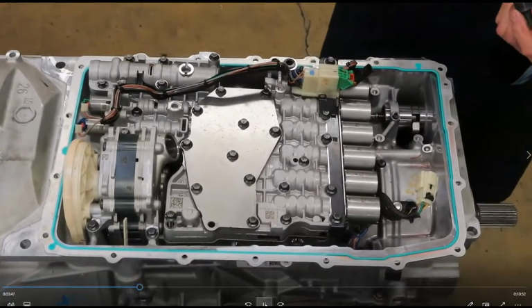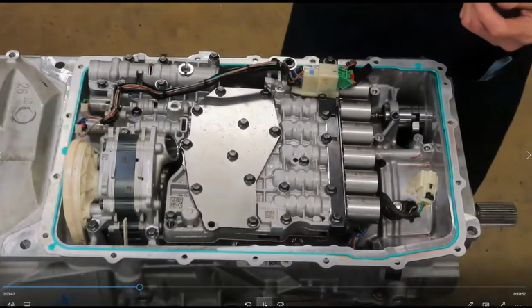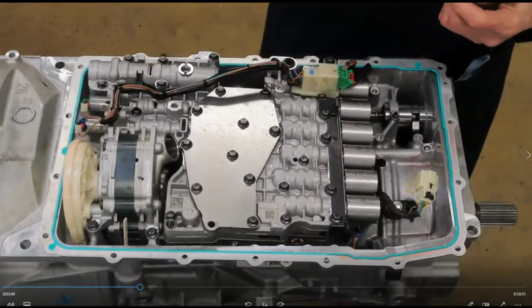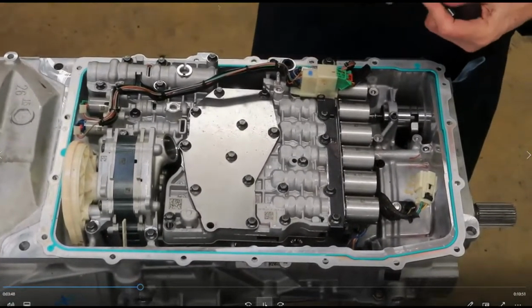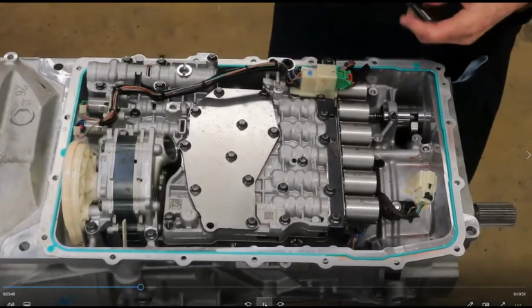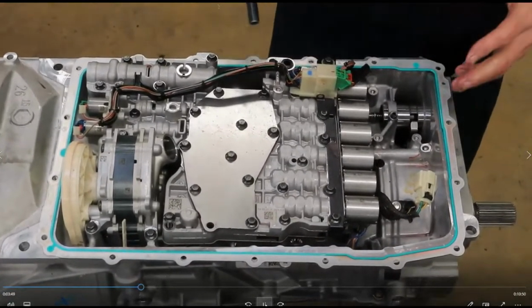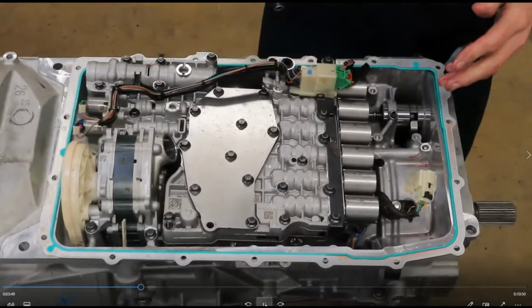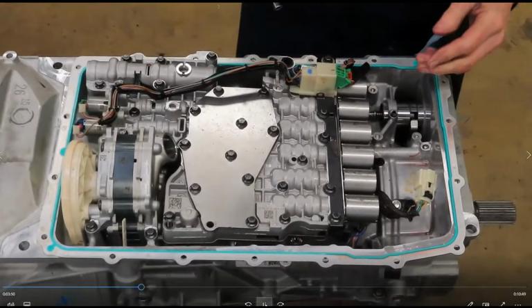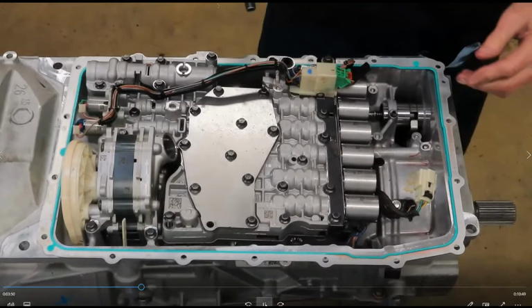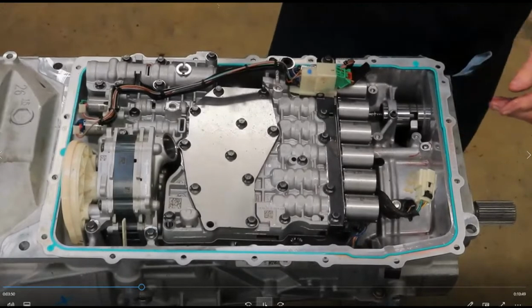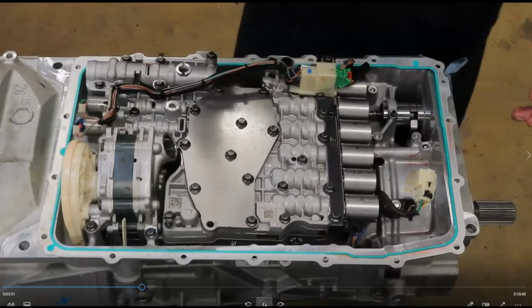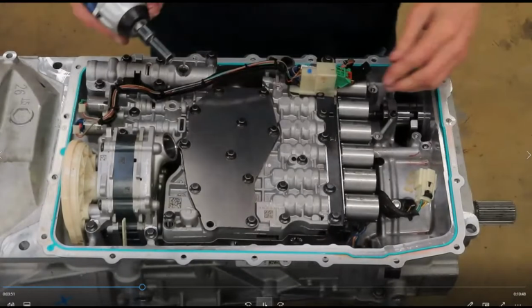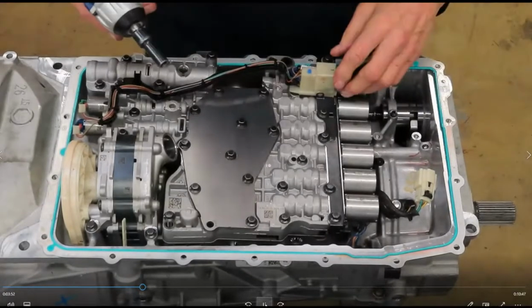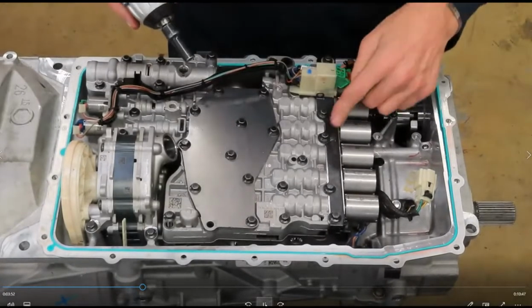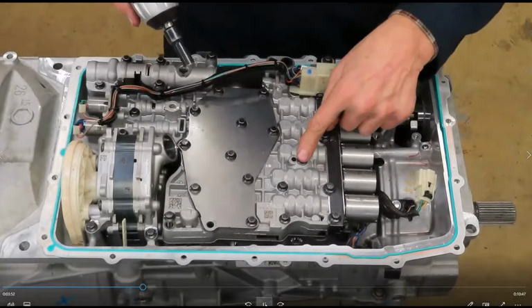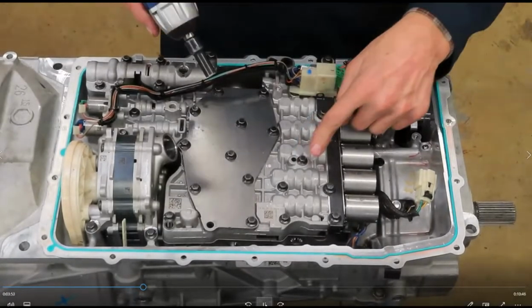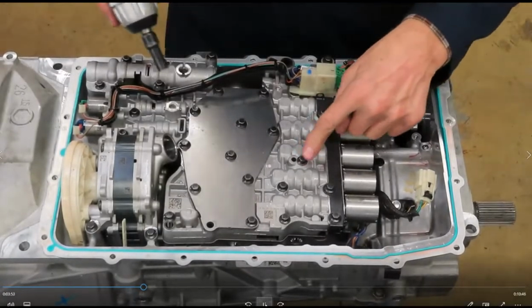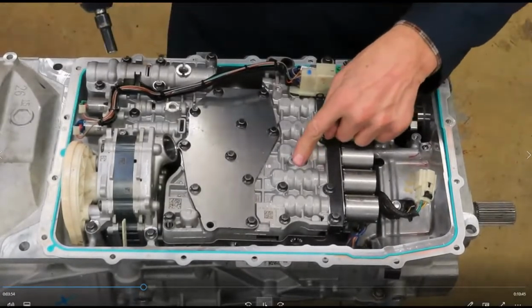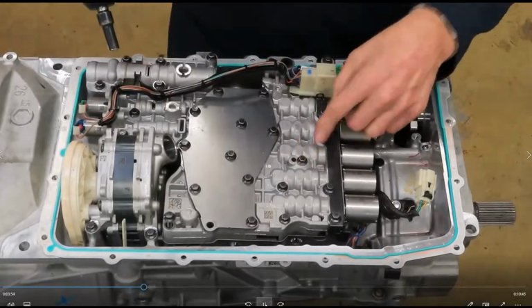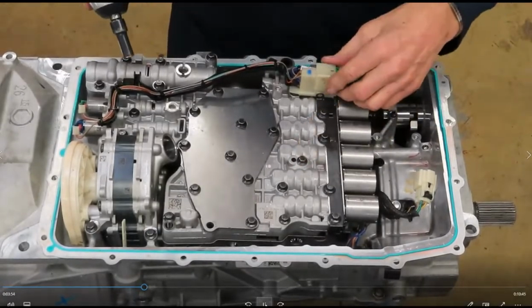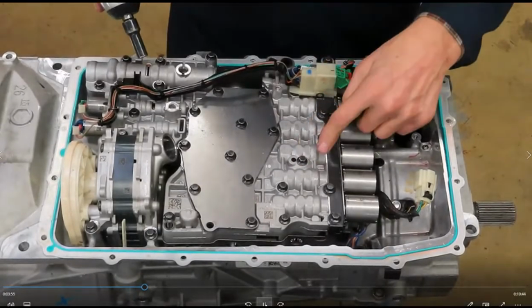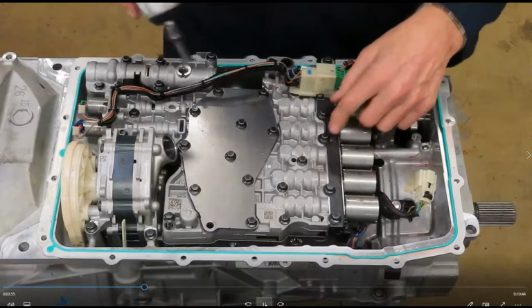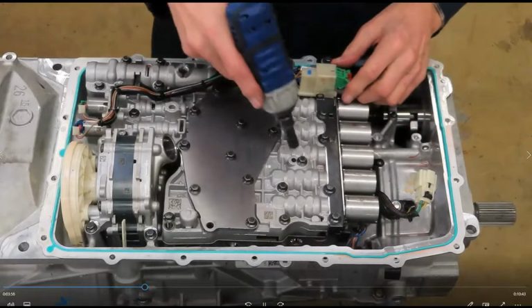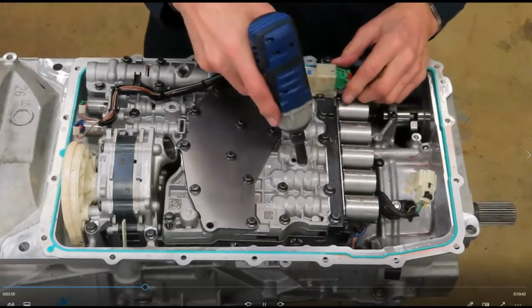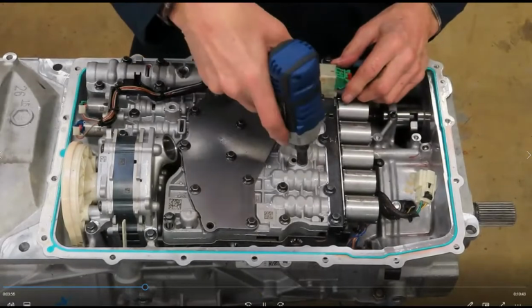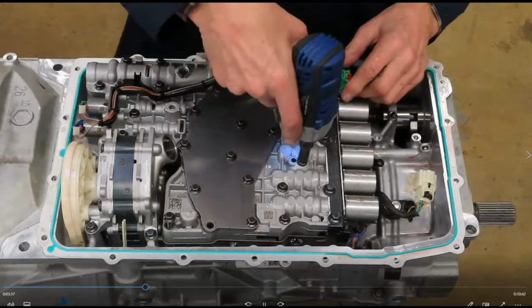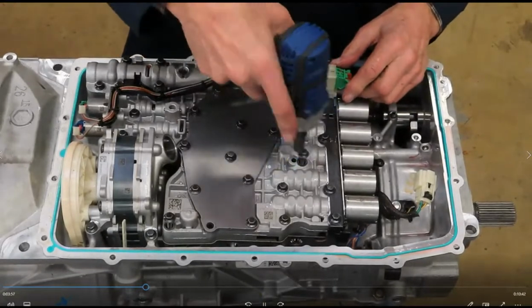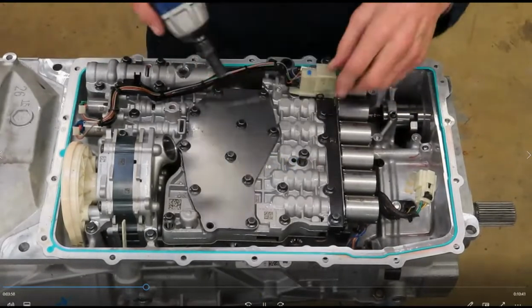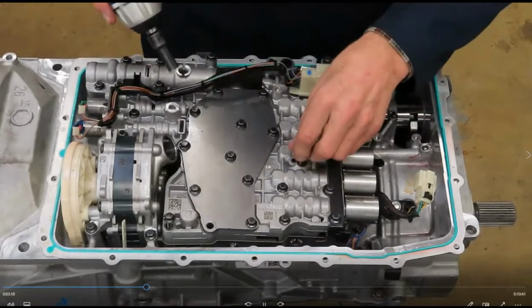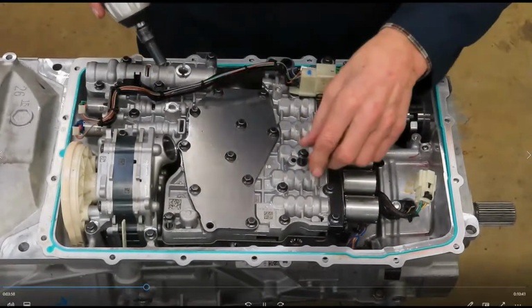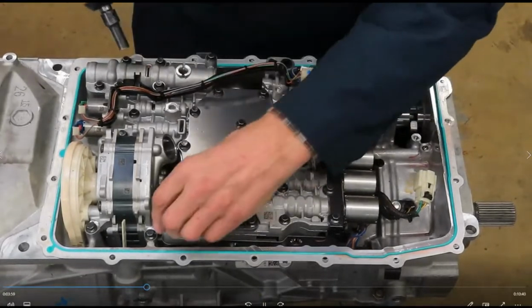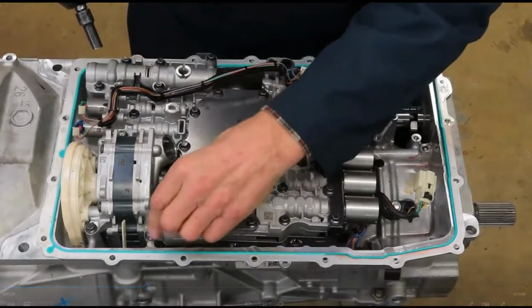We're going to show you some other easy access things for service. One of these examples is these bolts that are already identified for the valve body before you remove it.